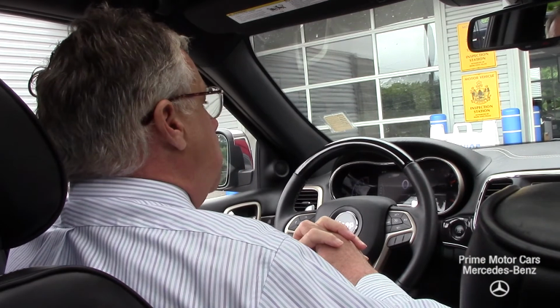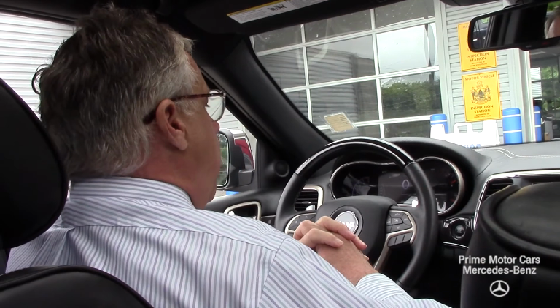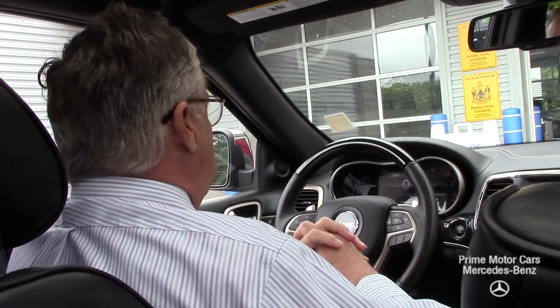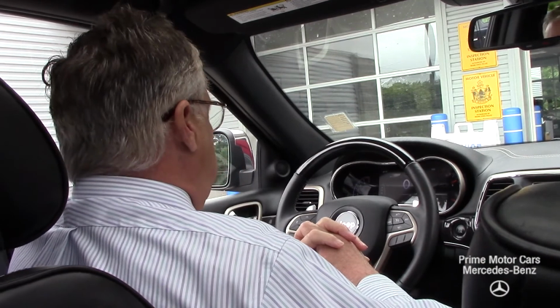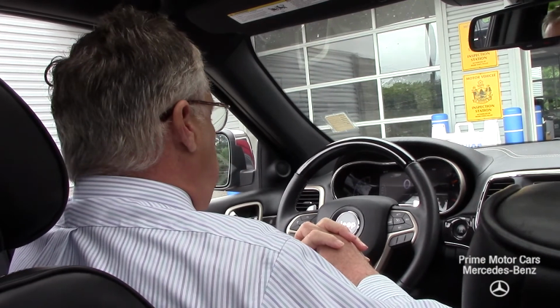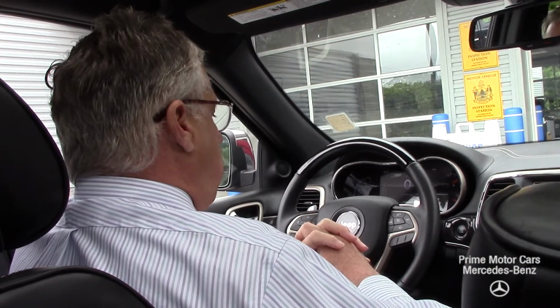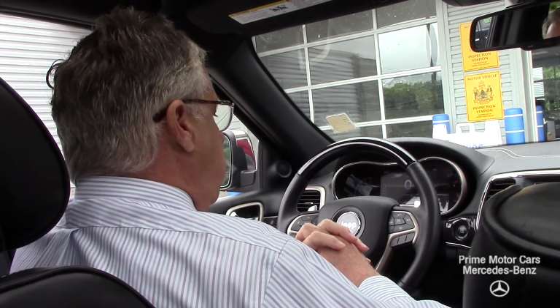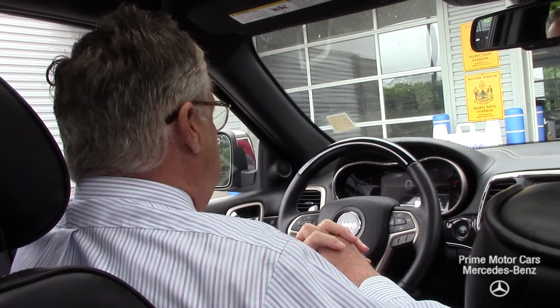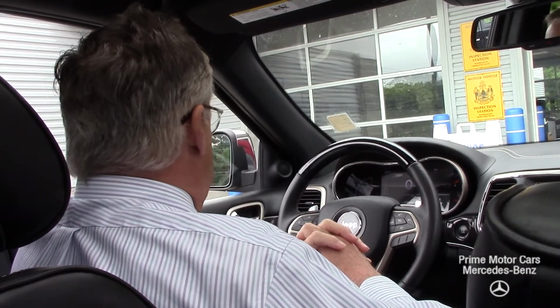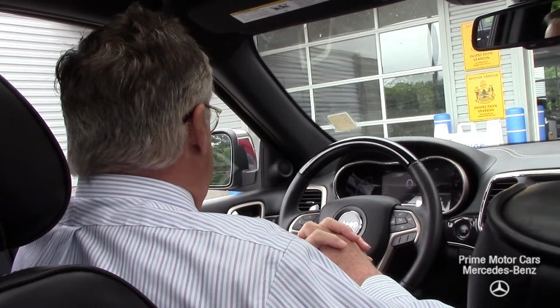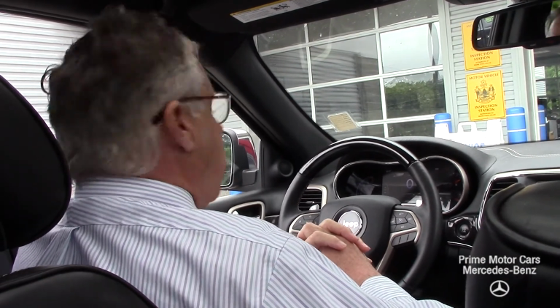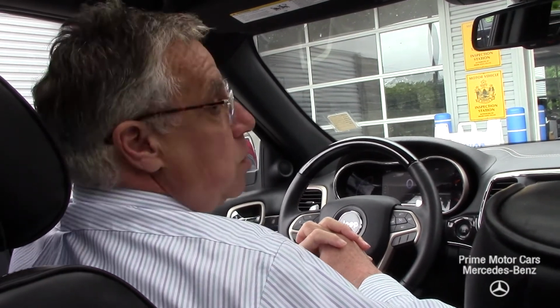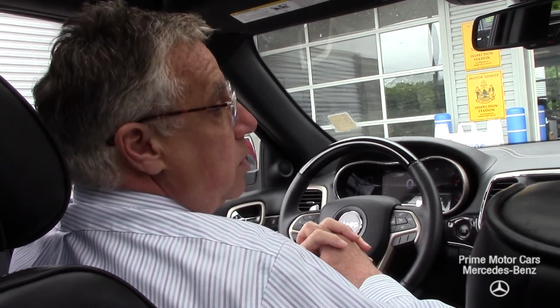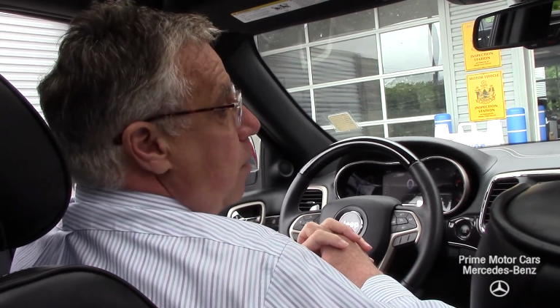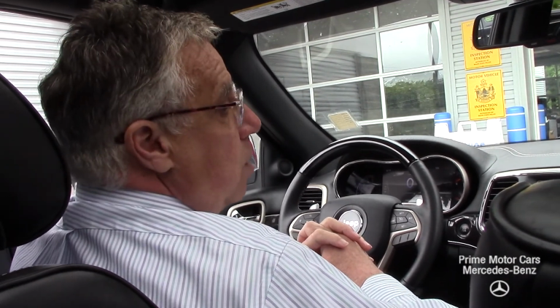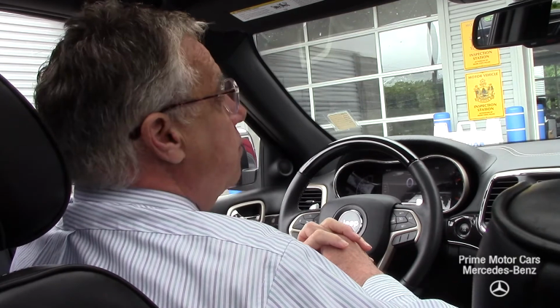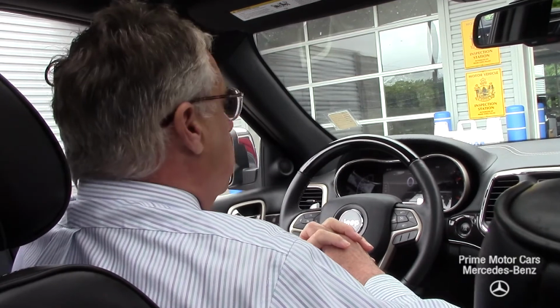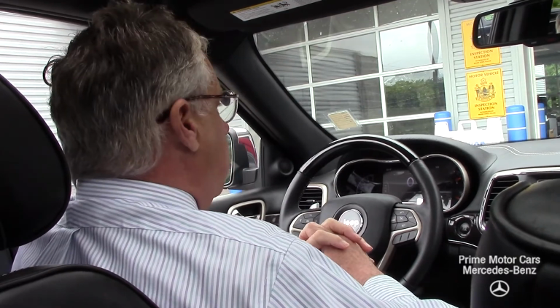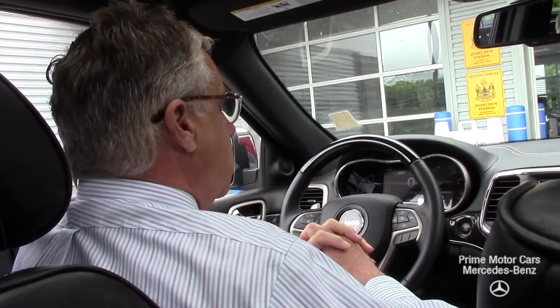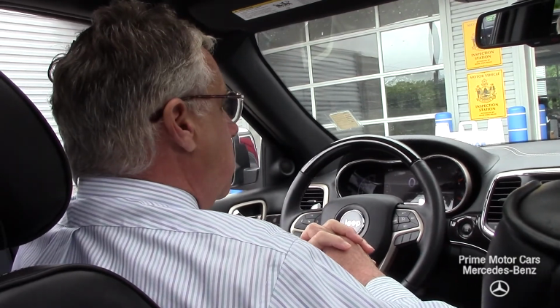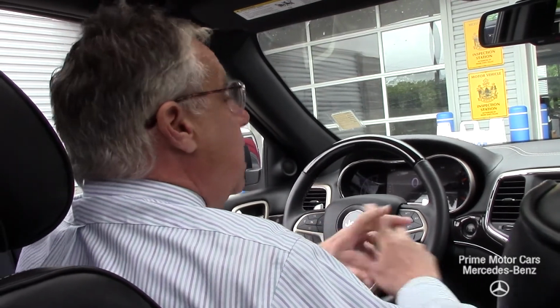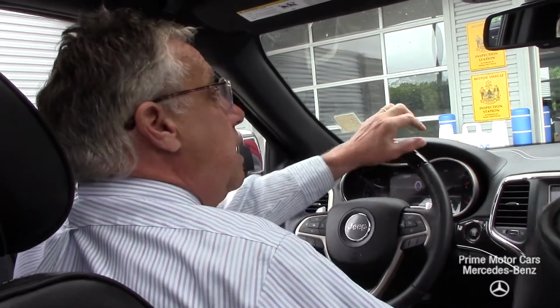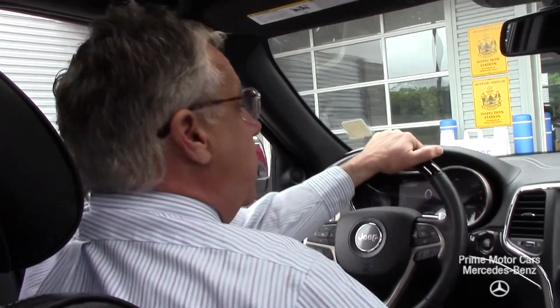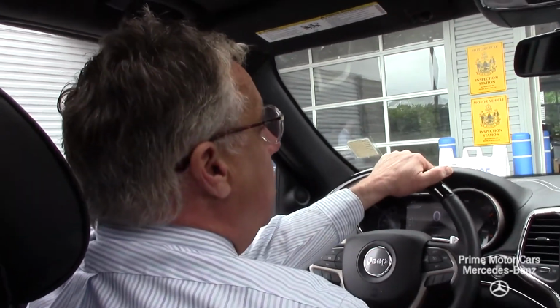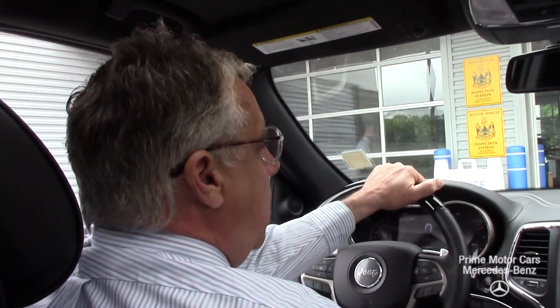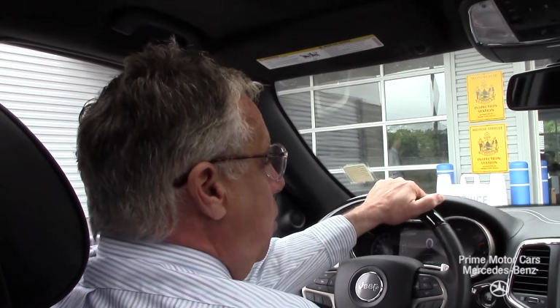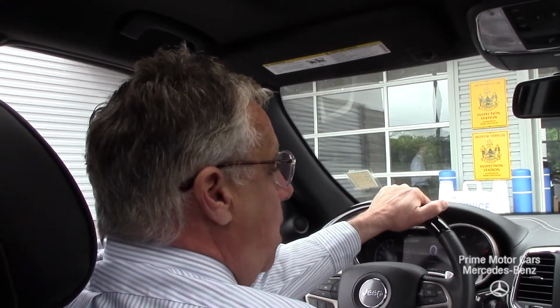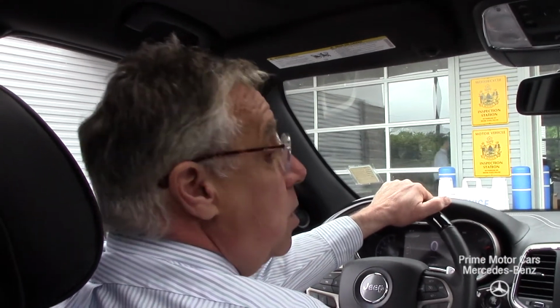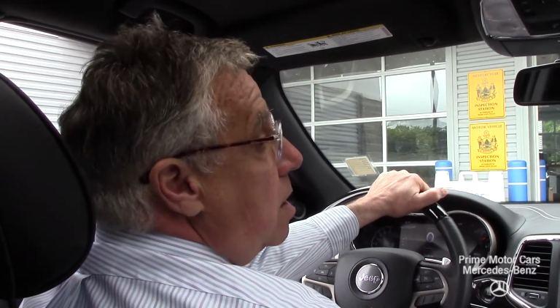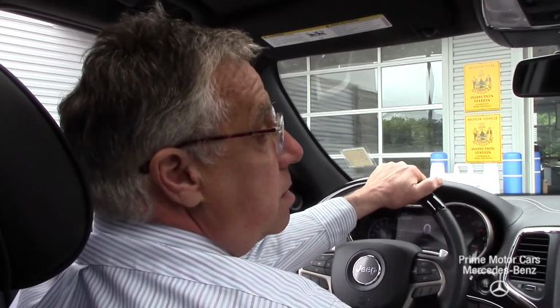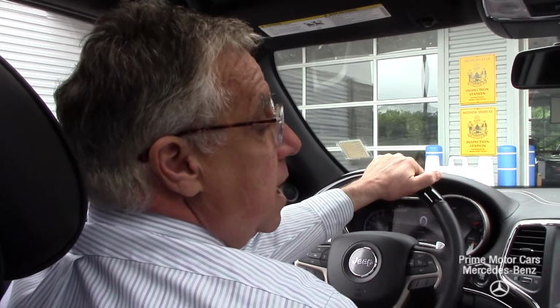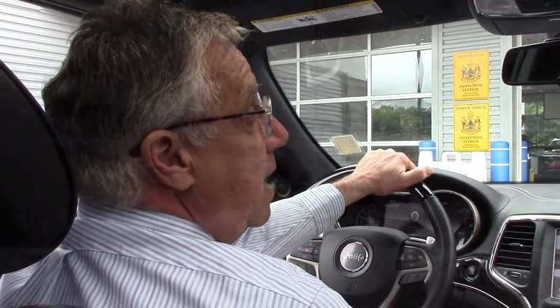Michelle, thank you so much. I hope you can come in today and test drive this wonderful car and we can go through all the features thoroughly. Again, it's Bob Holtzacker with Prime Motor Cars, Mercedes-Benz.